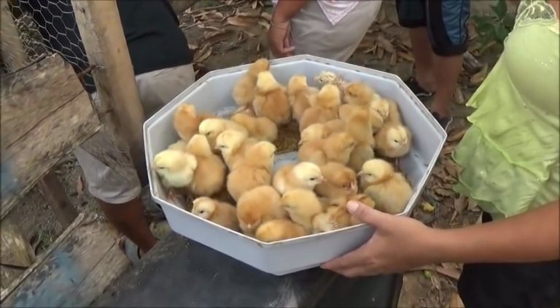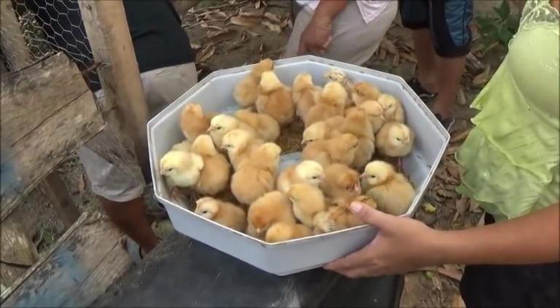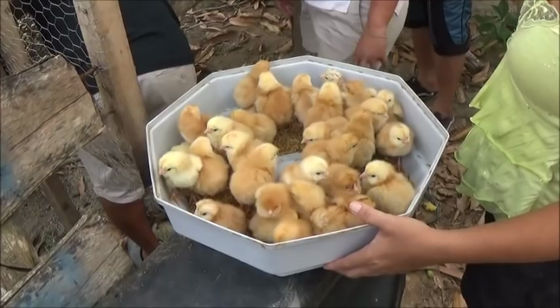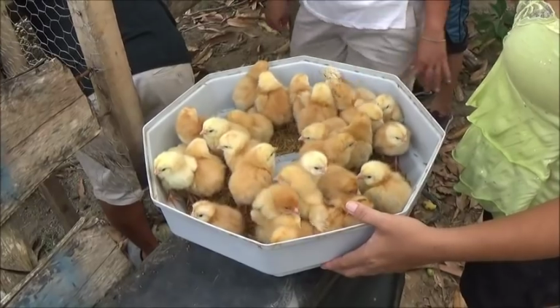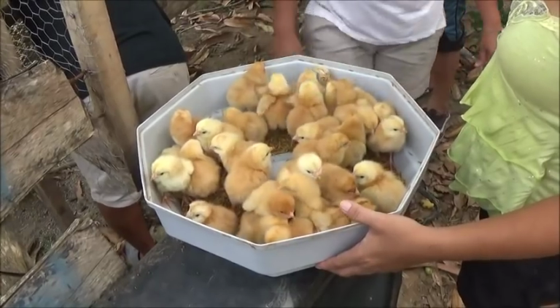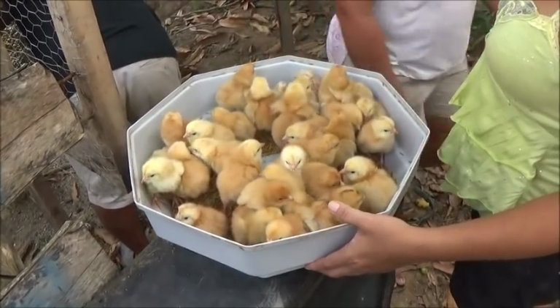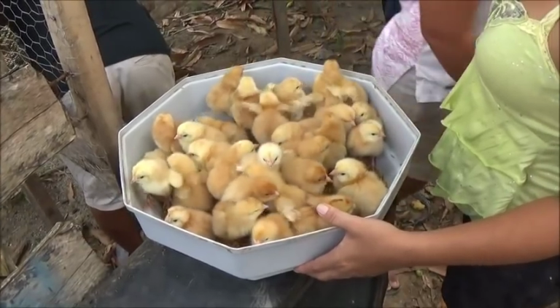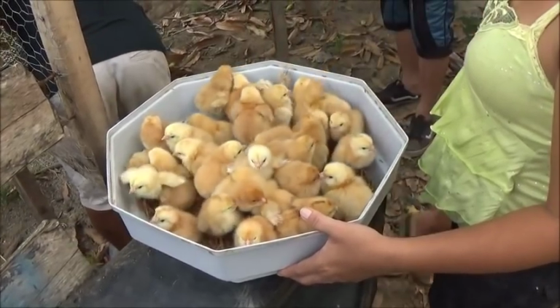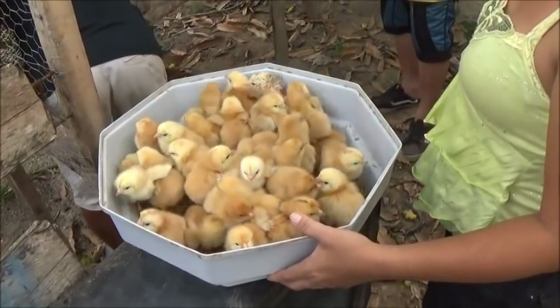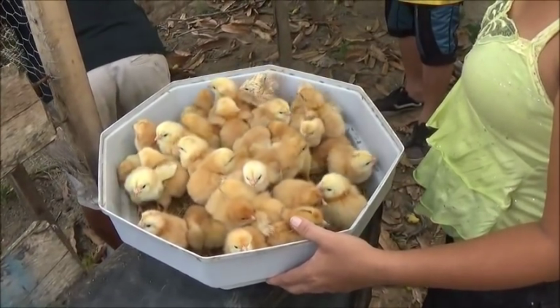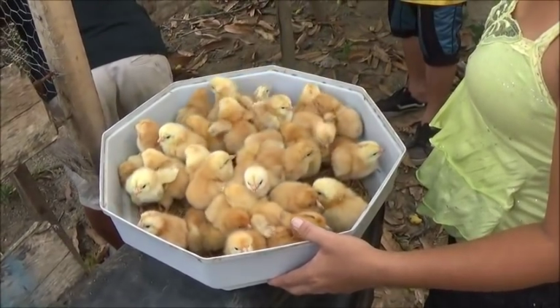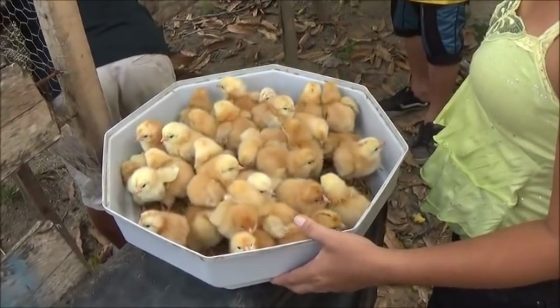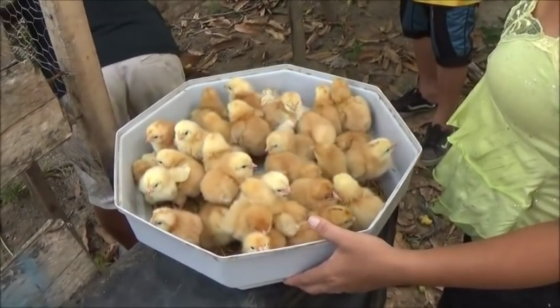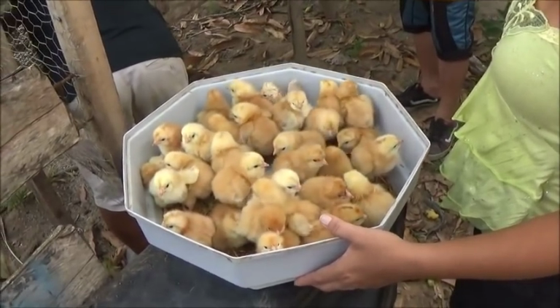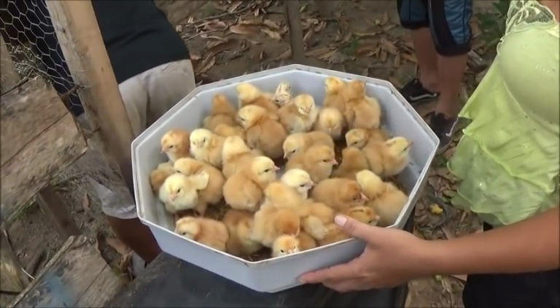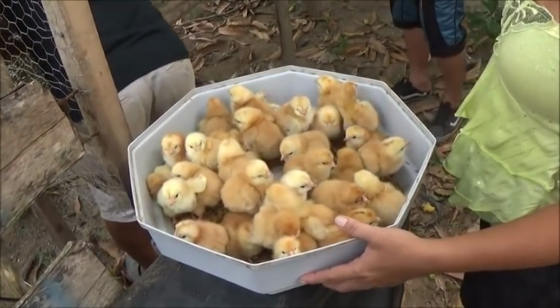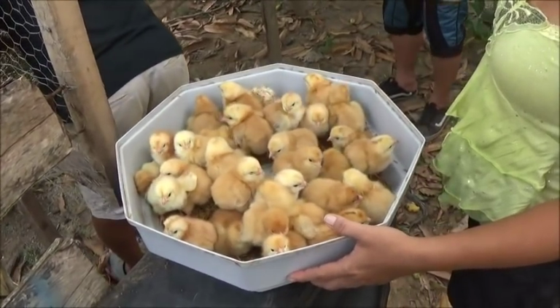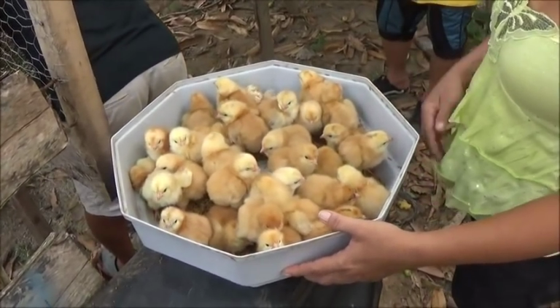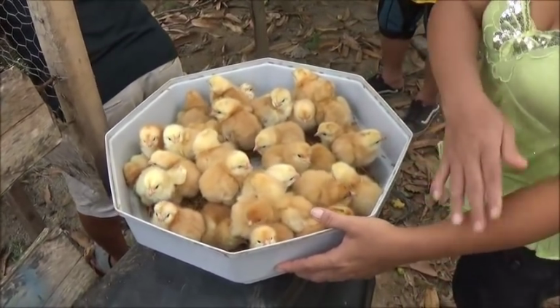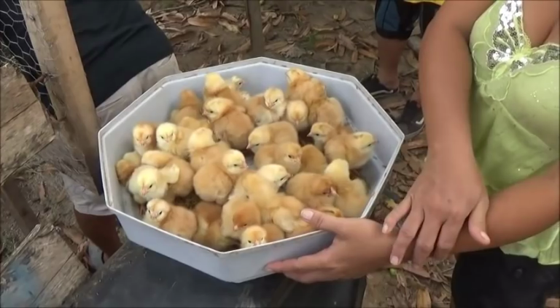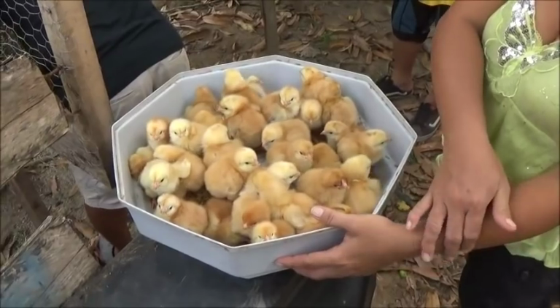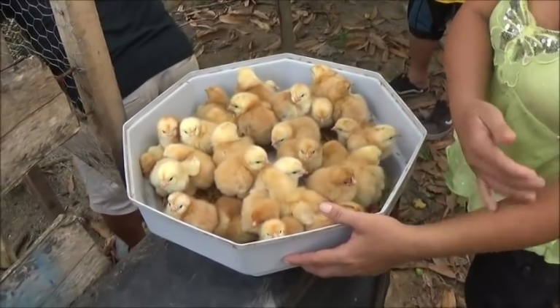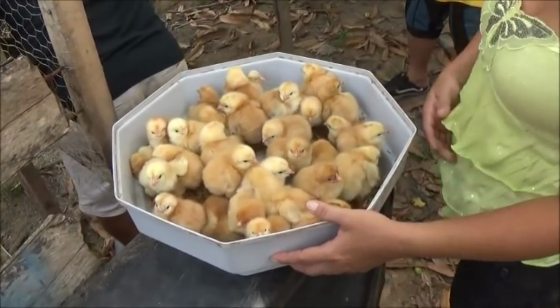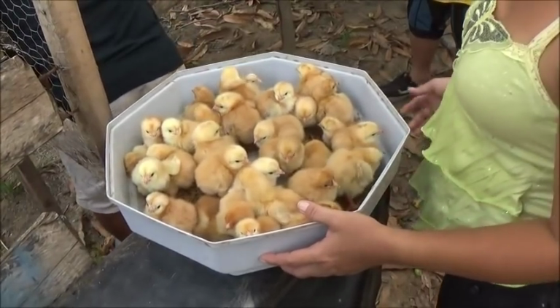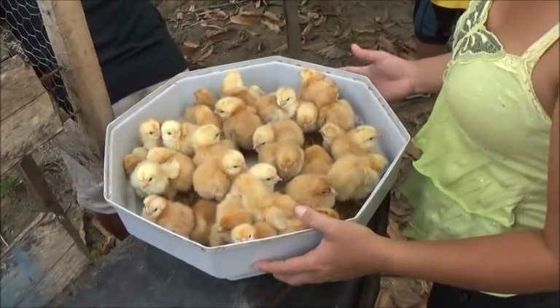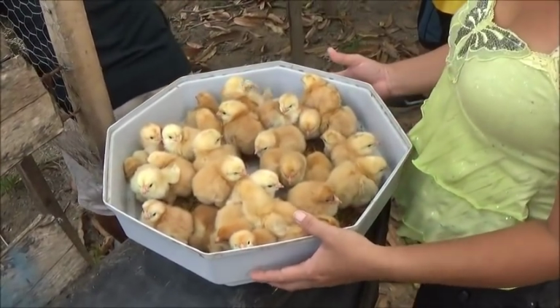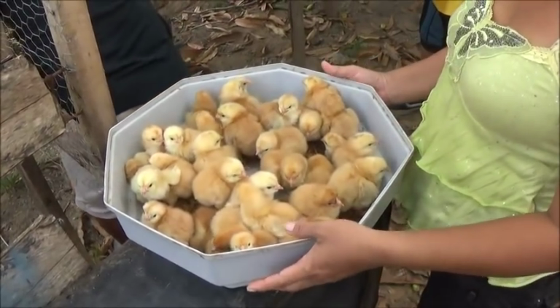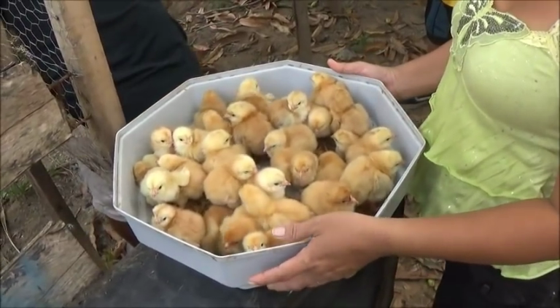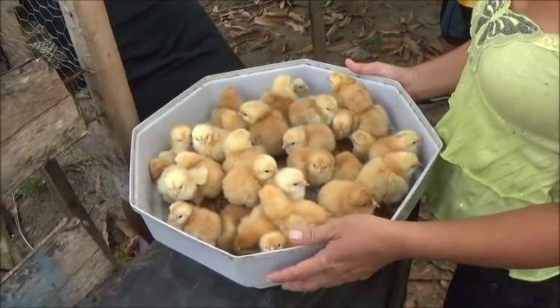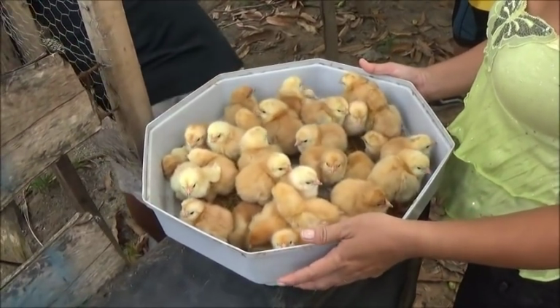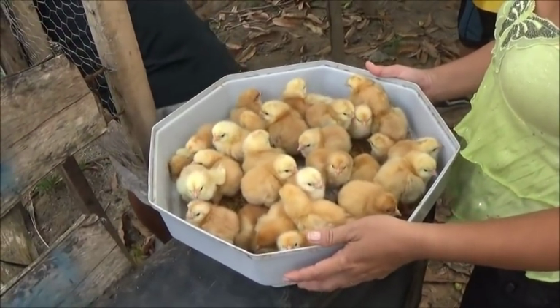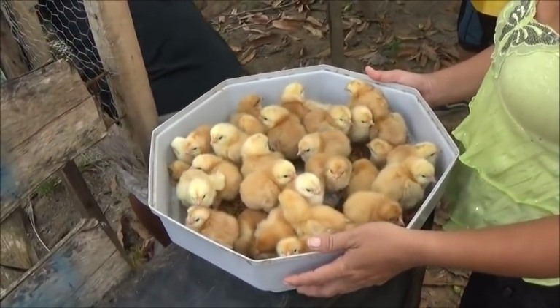I think I've solved the low hatch rate — the really low hatch rate problem — by bringing the temperature up in the incubator, by having it at the correct temperature.